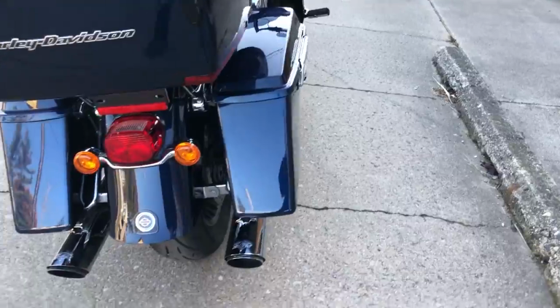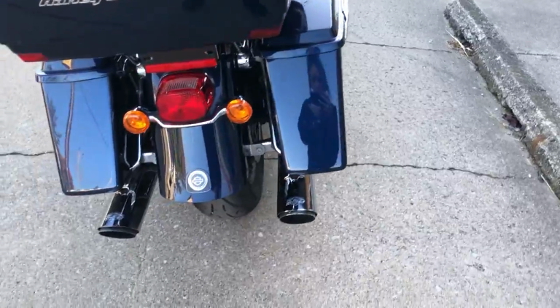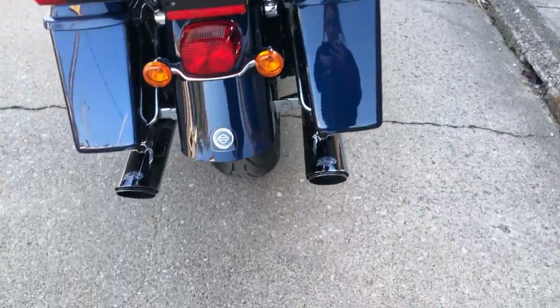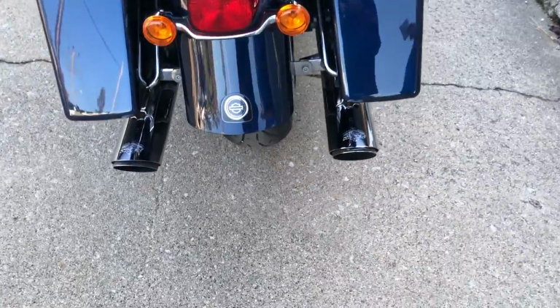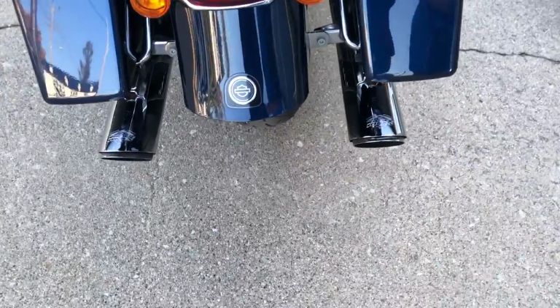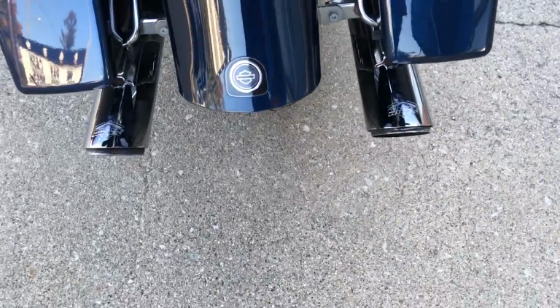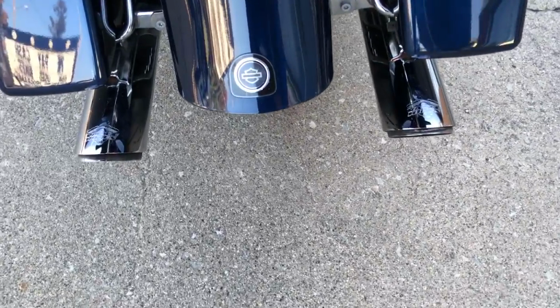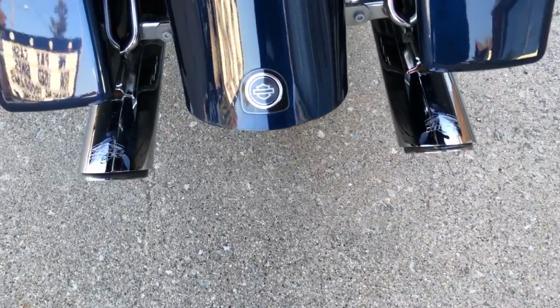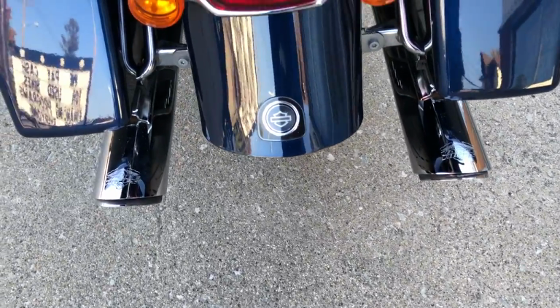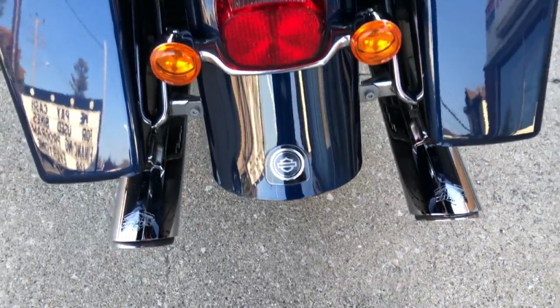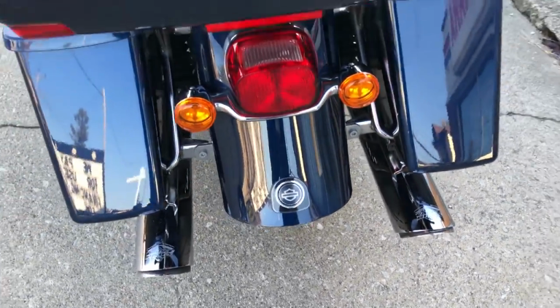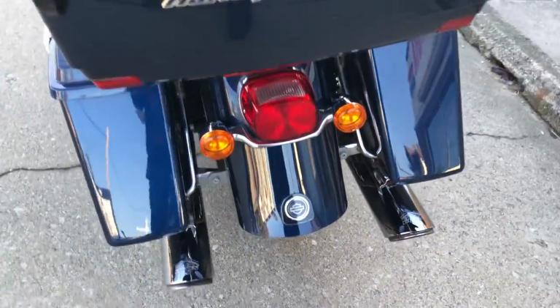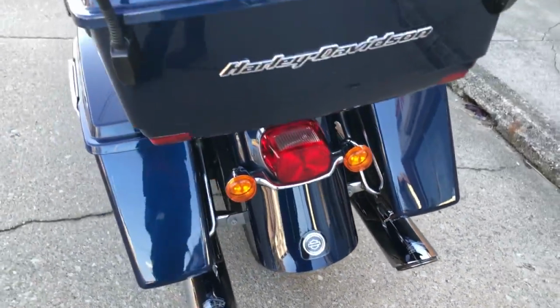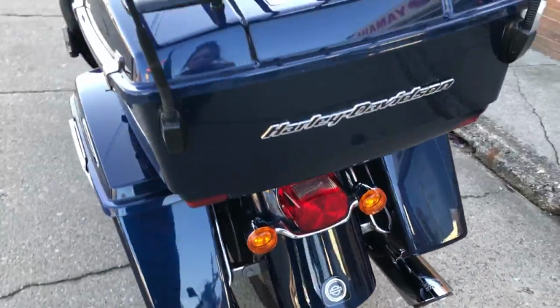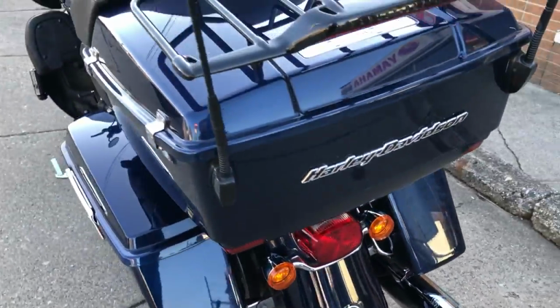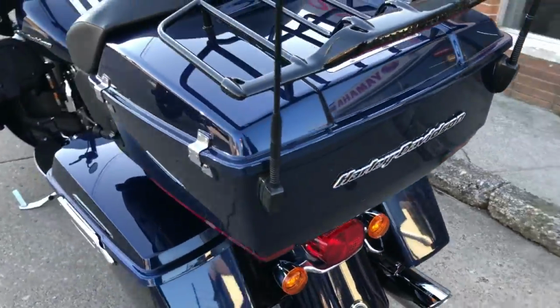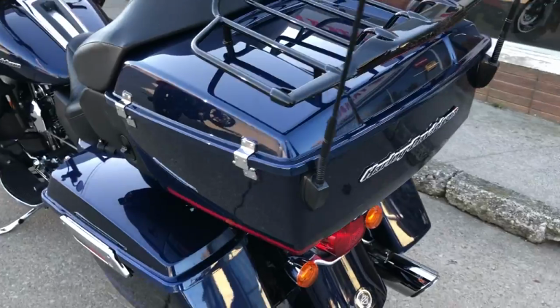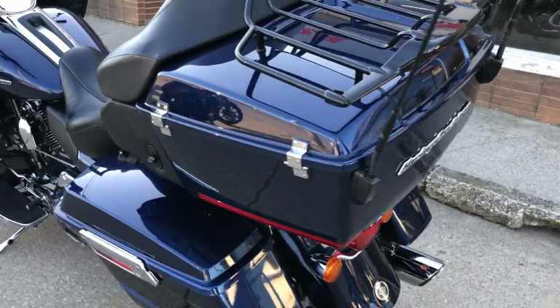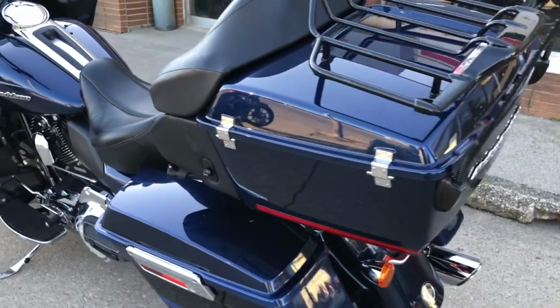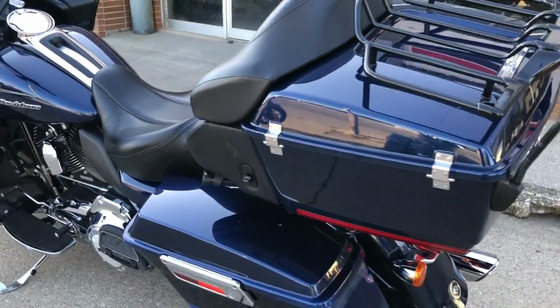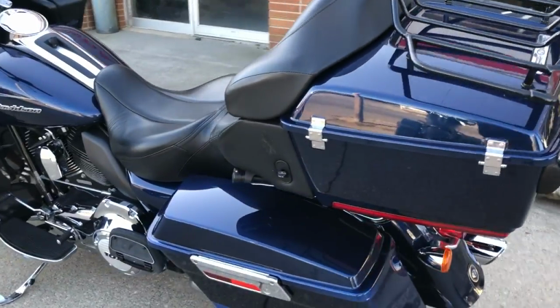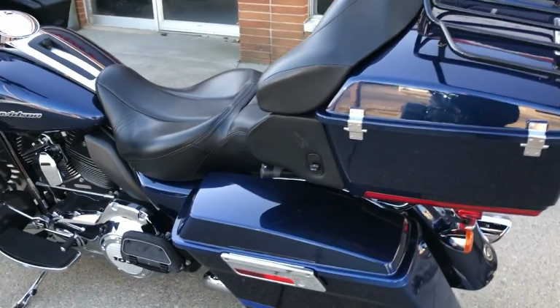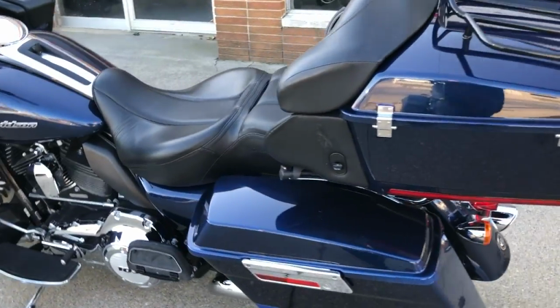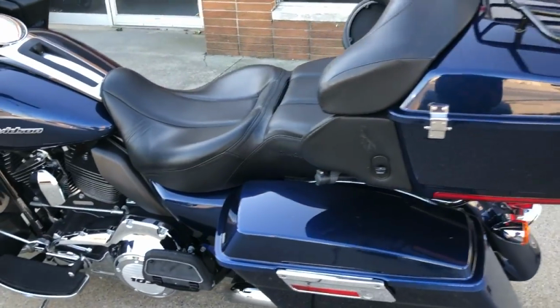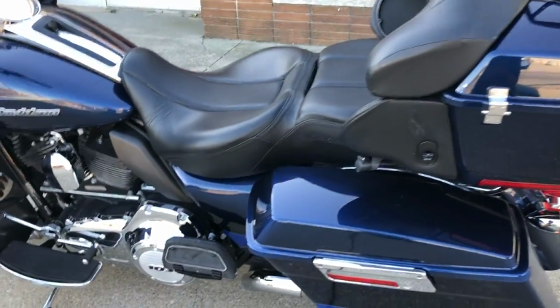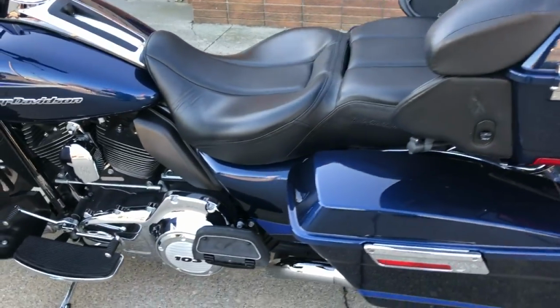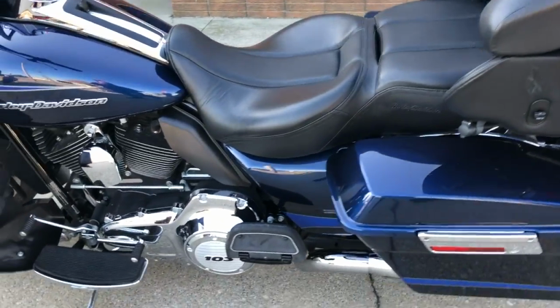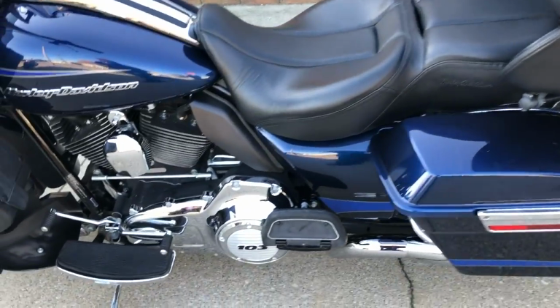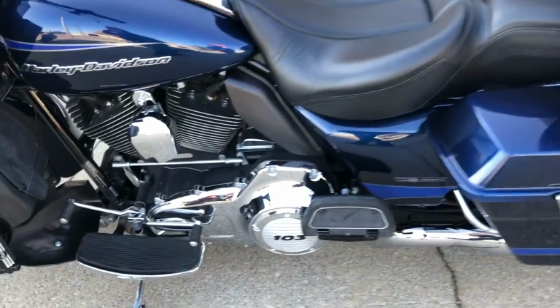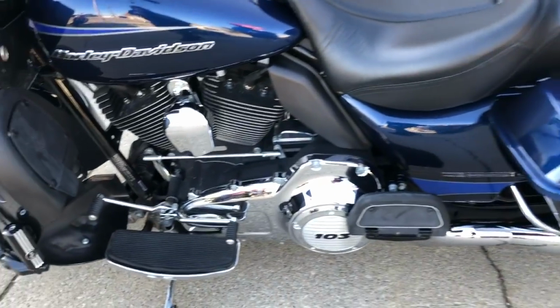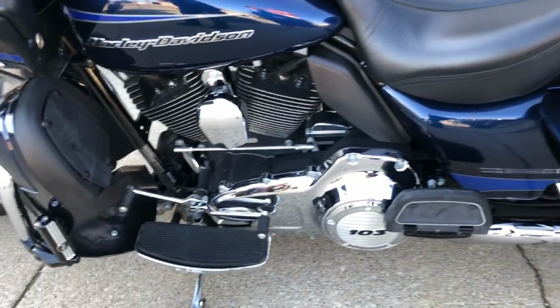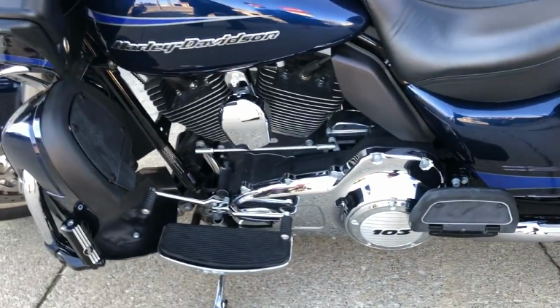Got a 103 cubic inch motor that runs strong, got bar risers, rider backrest, highway pegs, low profile trunk, and a dual Vance and Hines exhaust.